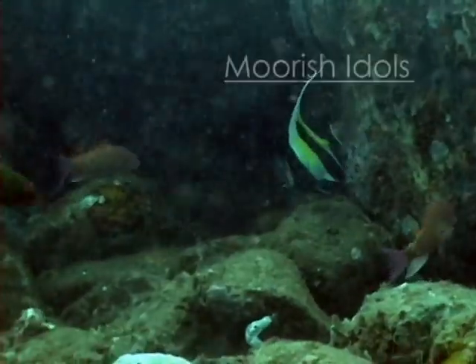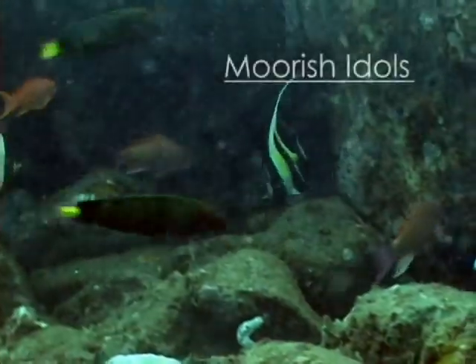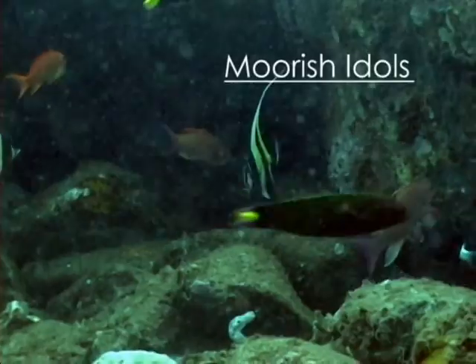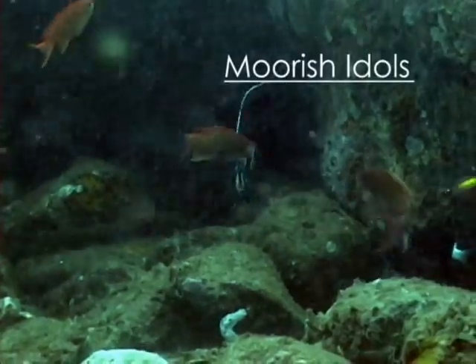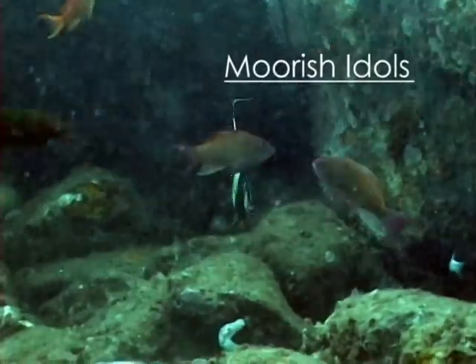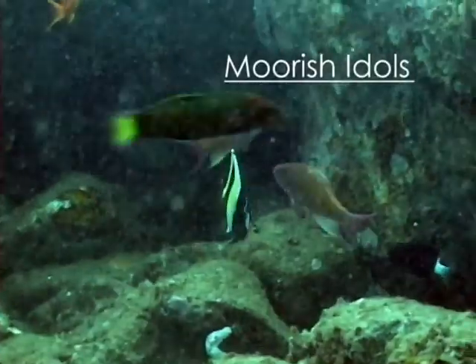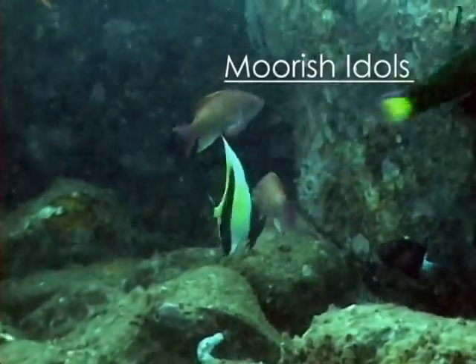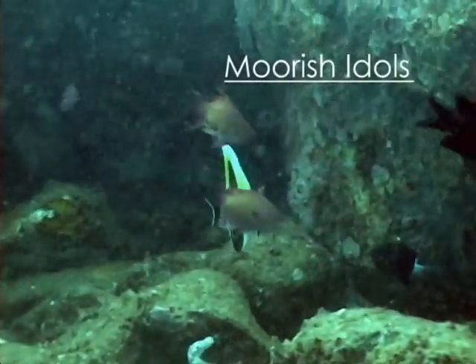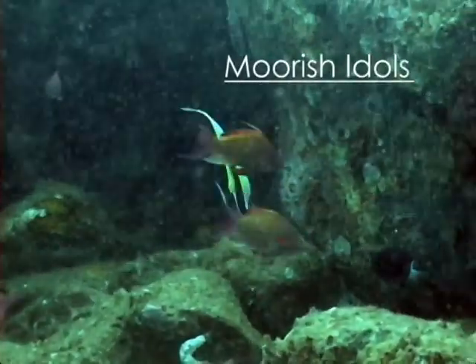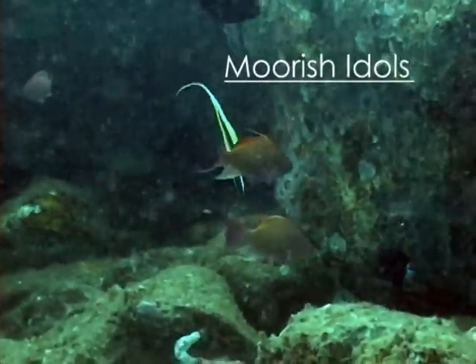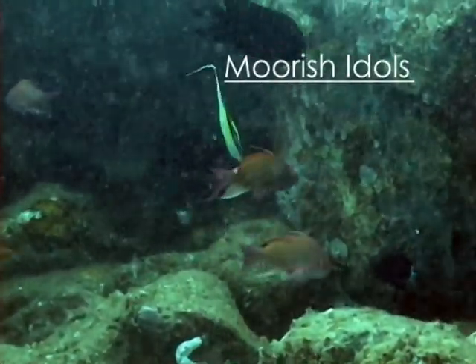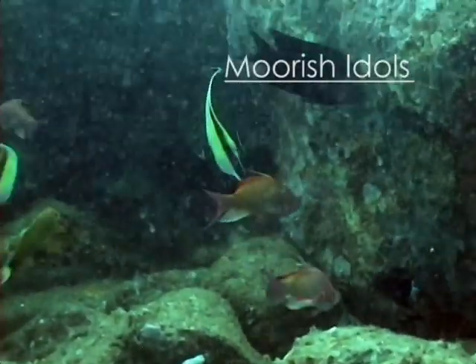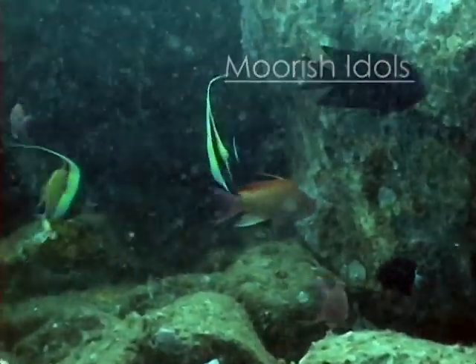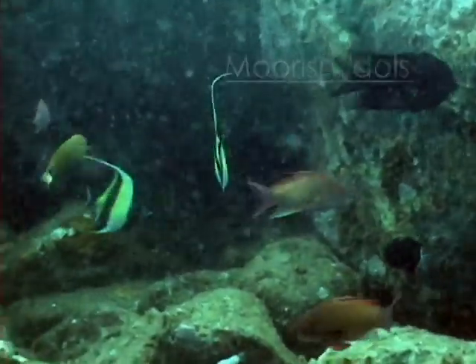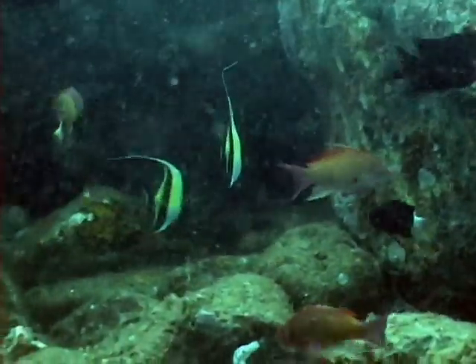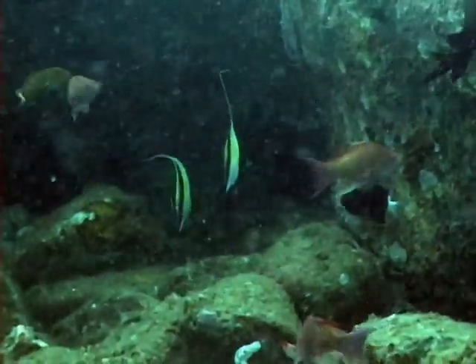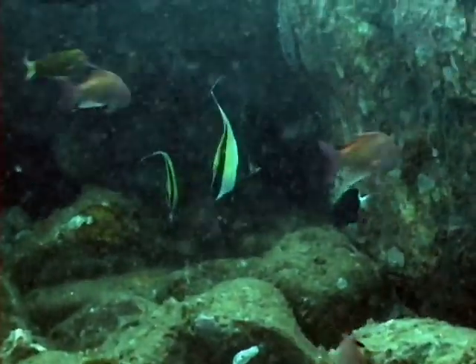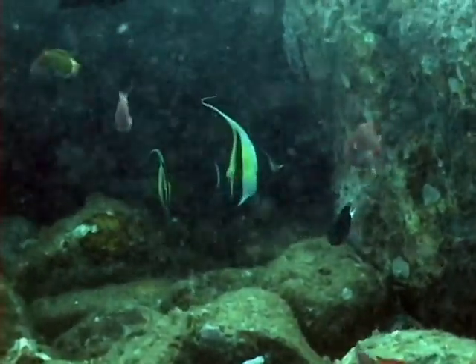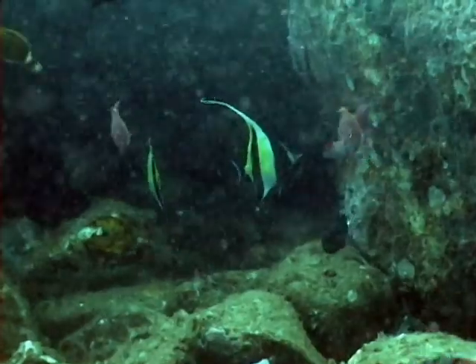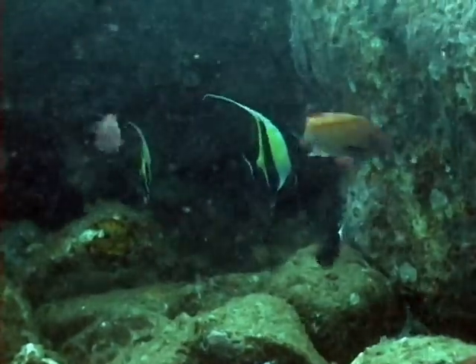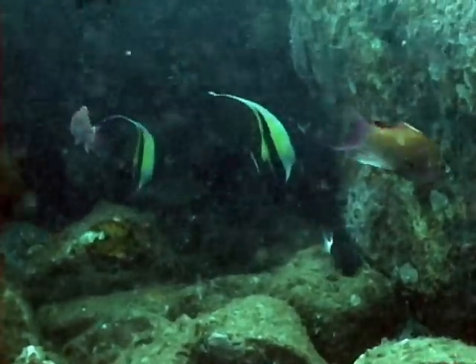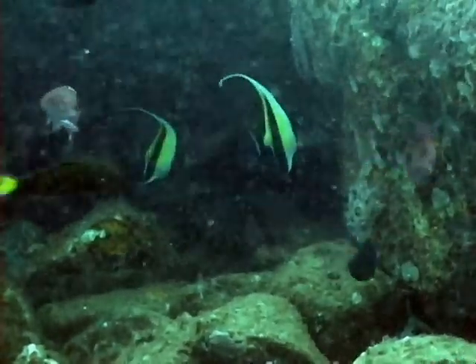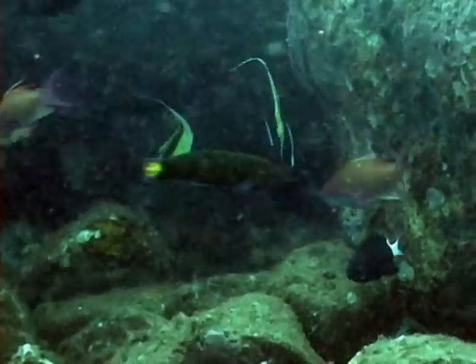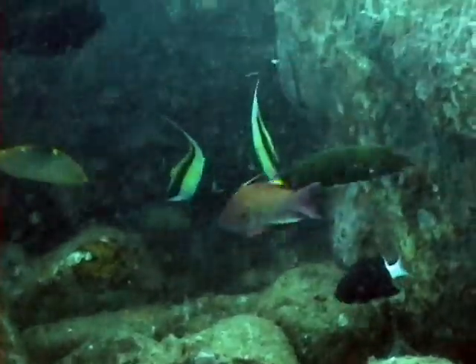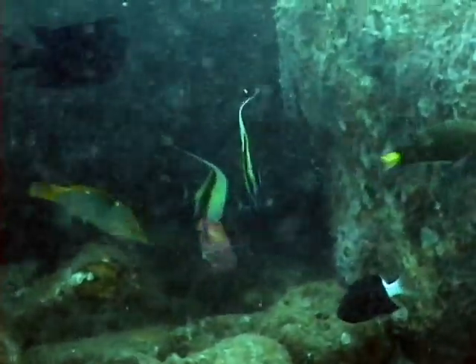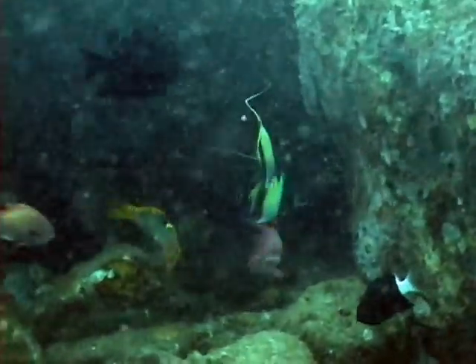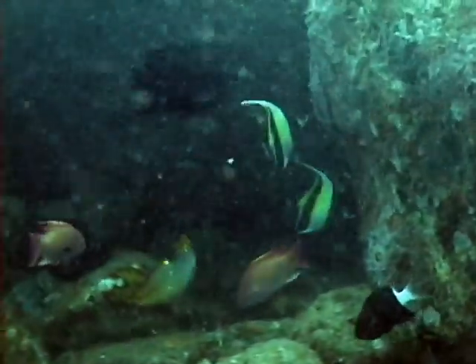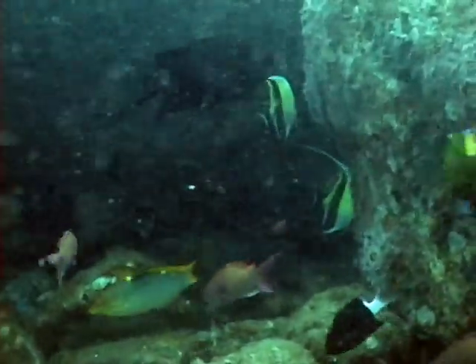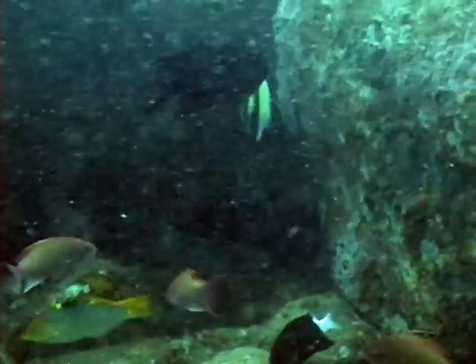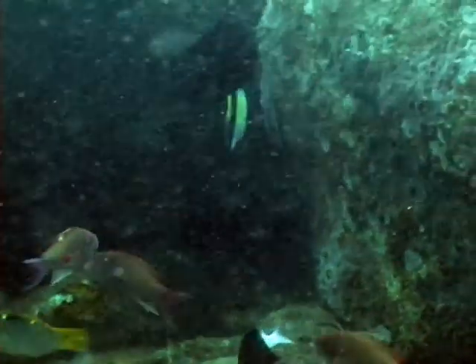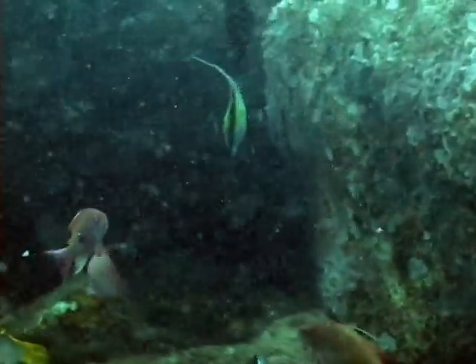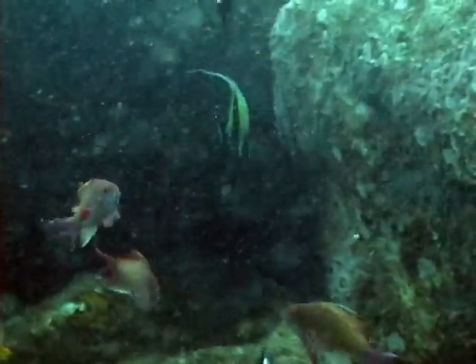This striped yellow and black fish you see here is a moorish idol. Its name is derived from the moors of Africa, who are said to believe that the idols are bringers of happiness.